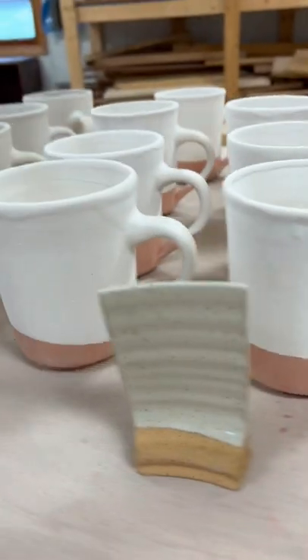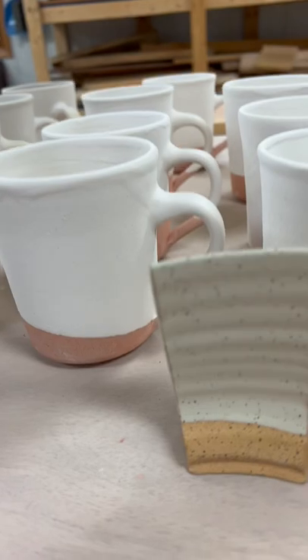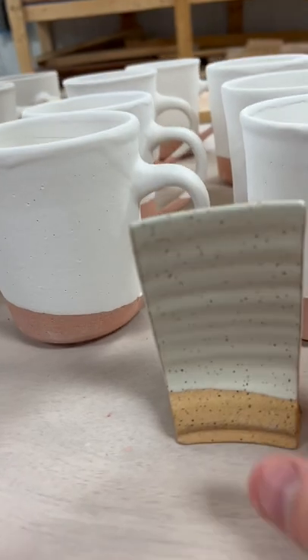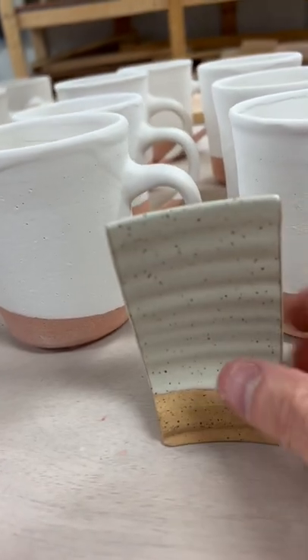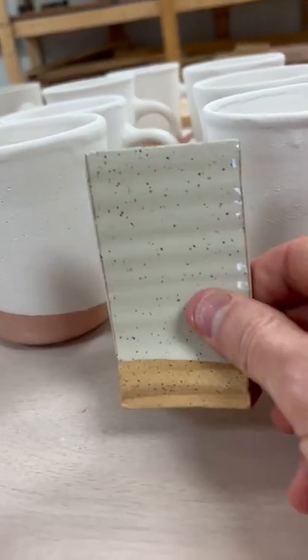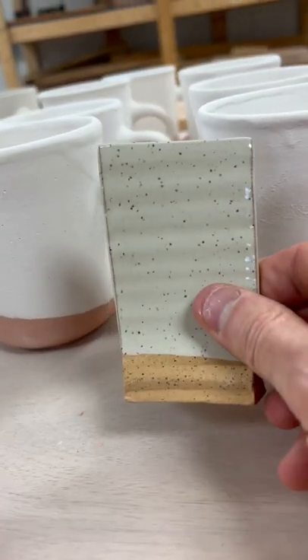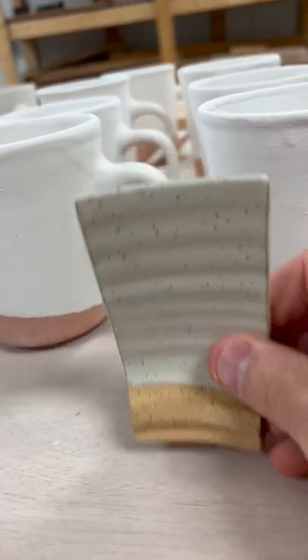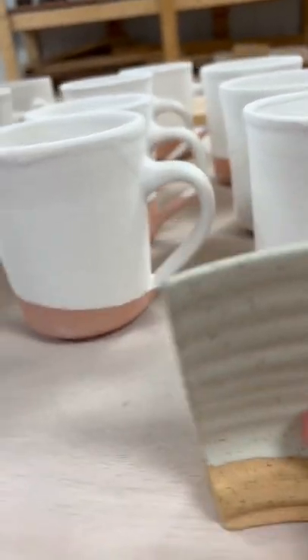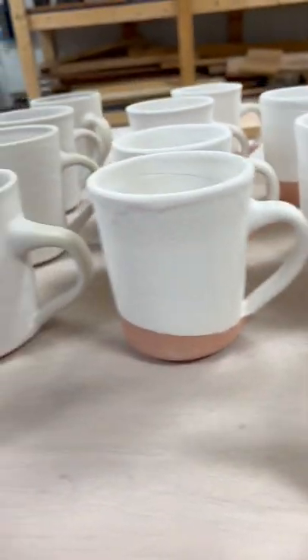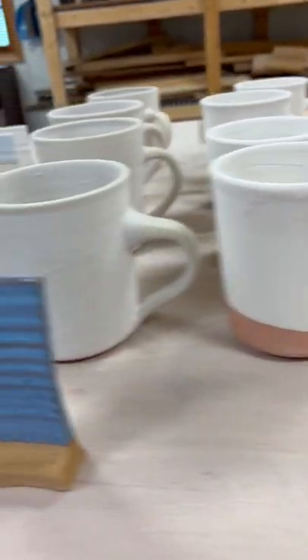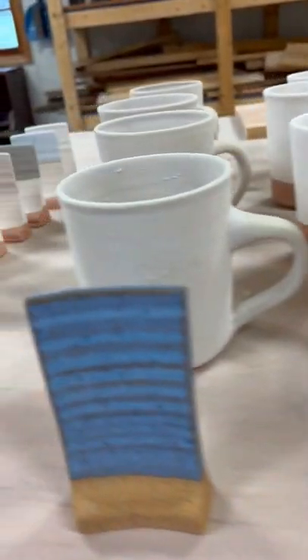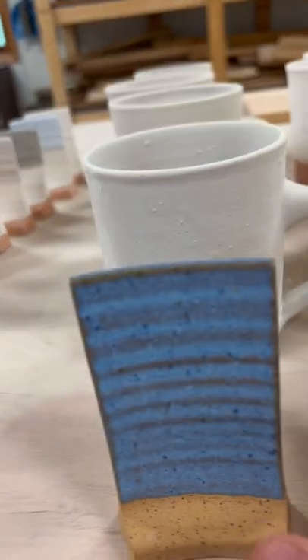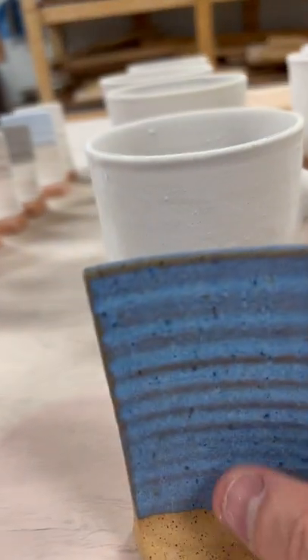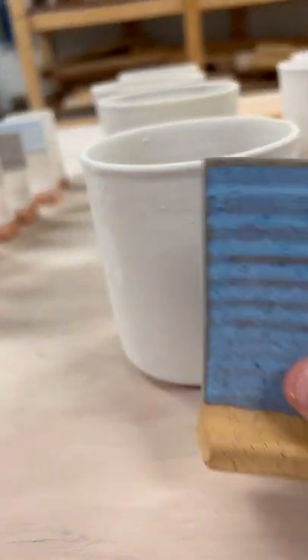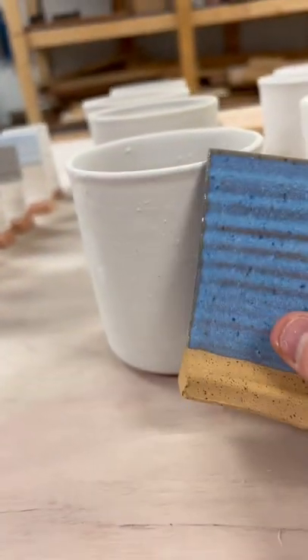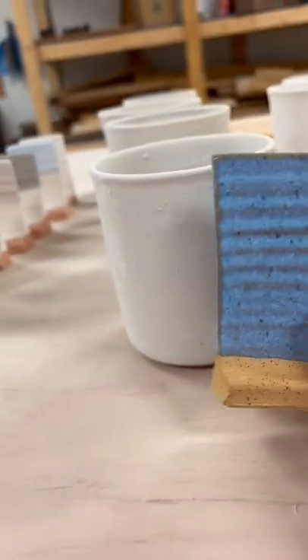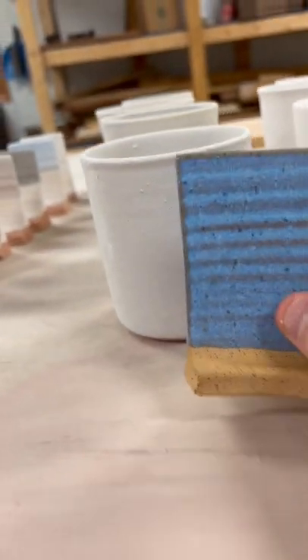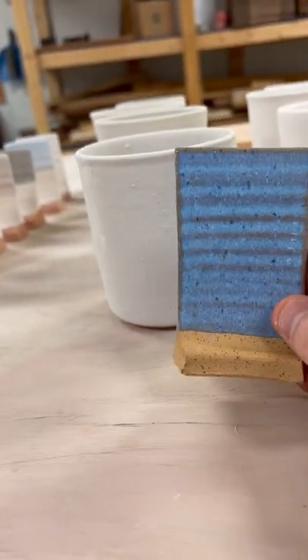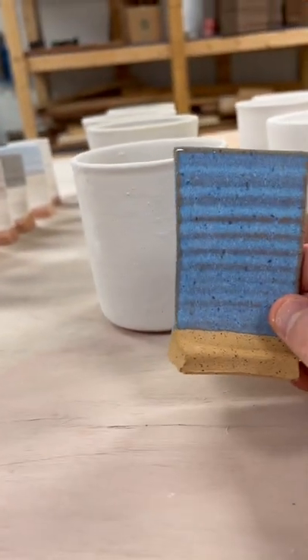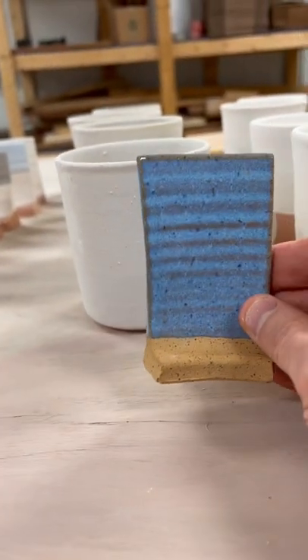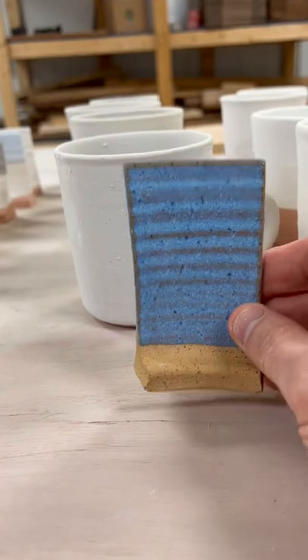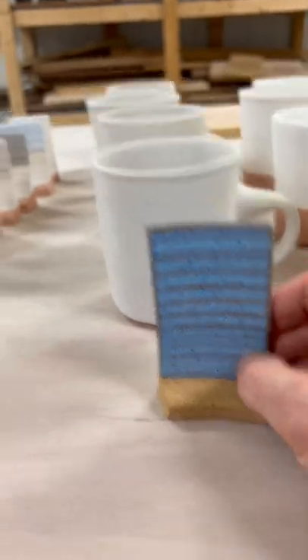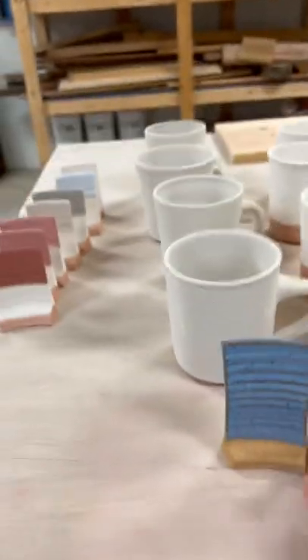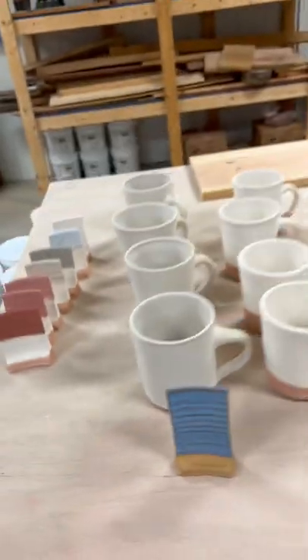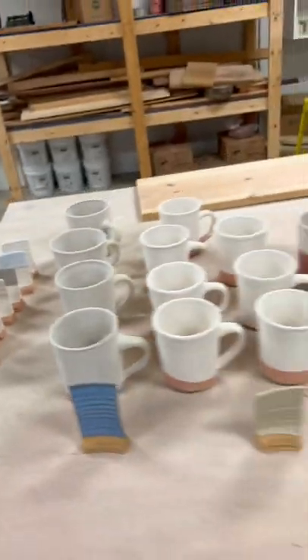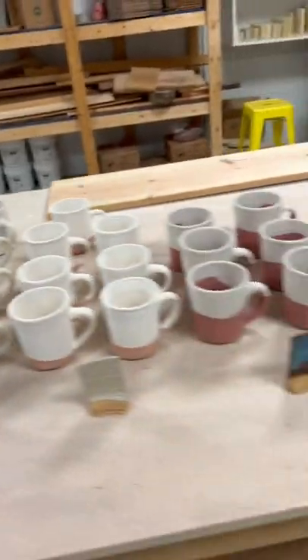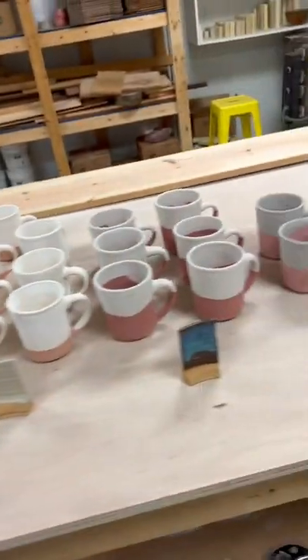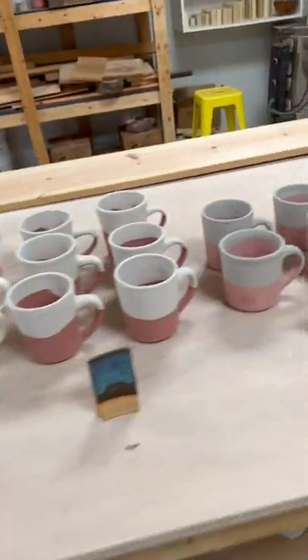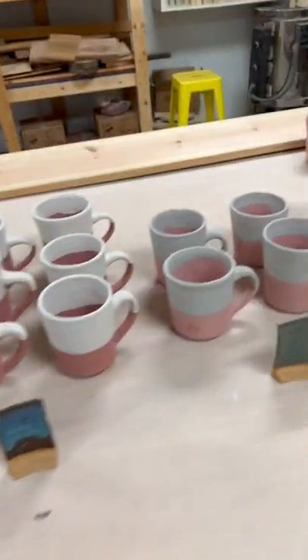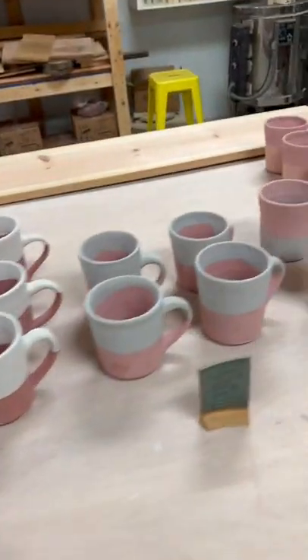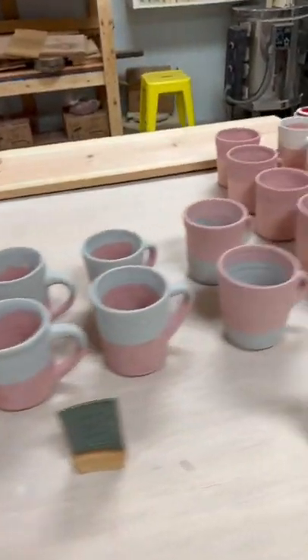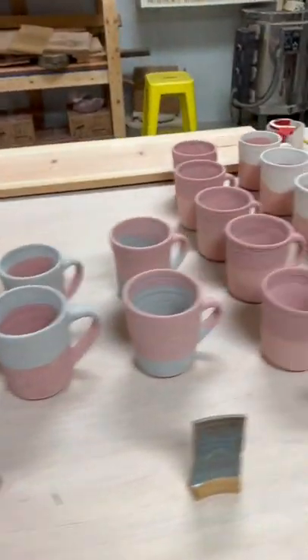This one just becomes white. This is all speckled clay too. And this one becomes blue. So I just want to show you guys what it looks like before it's fired.